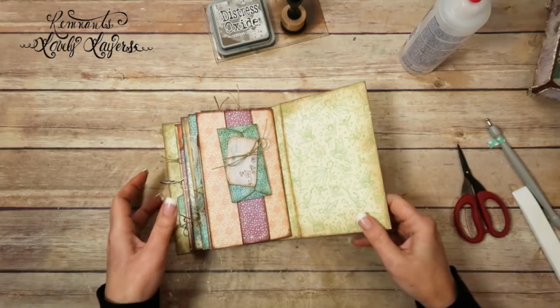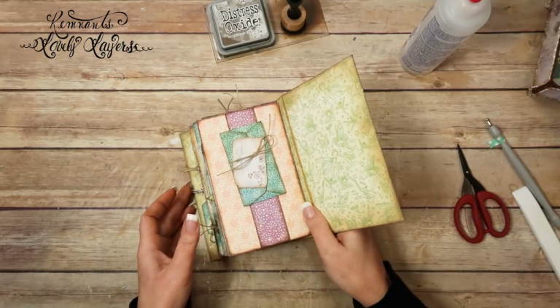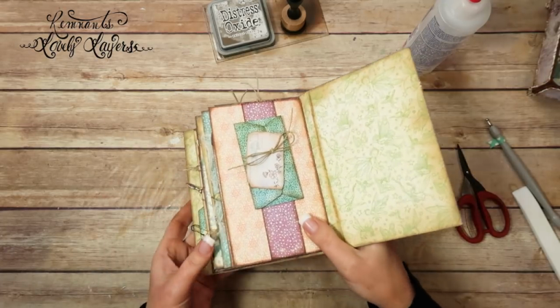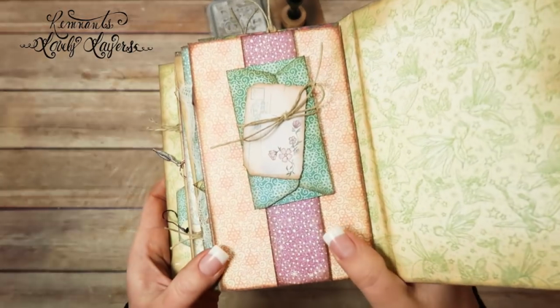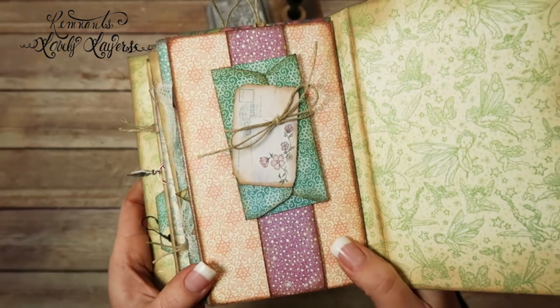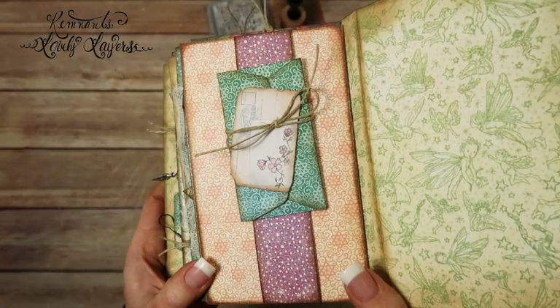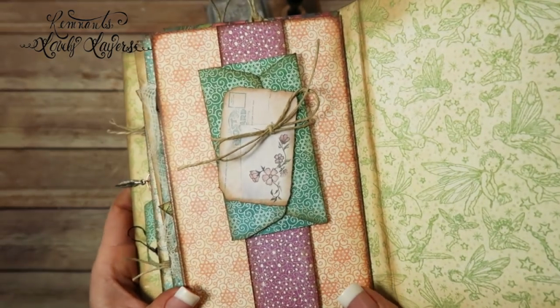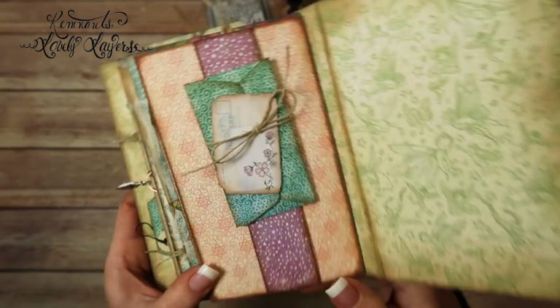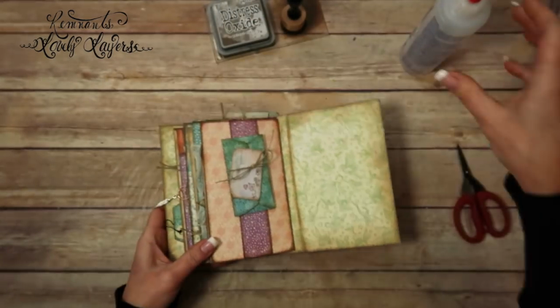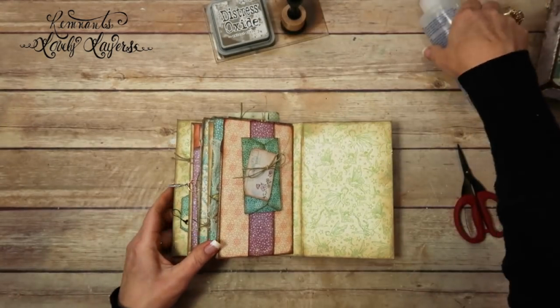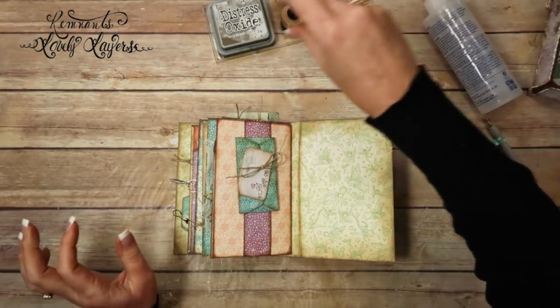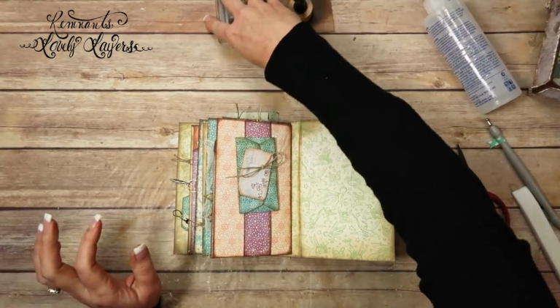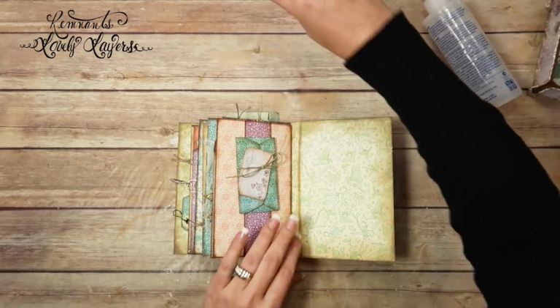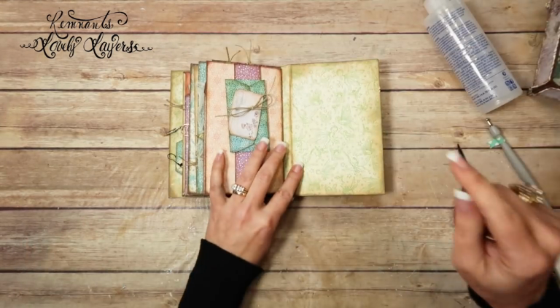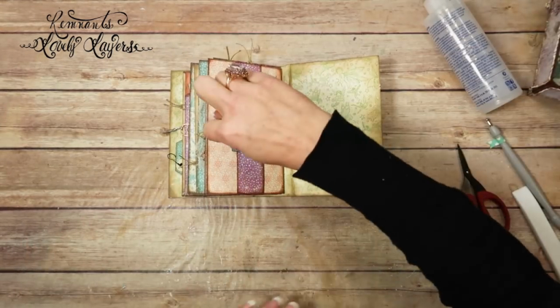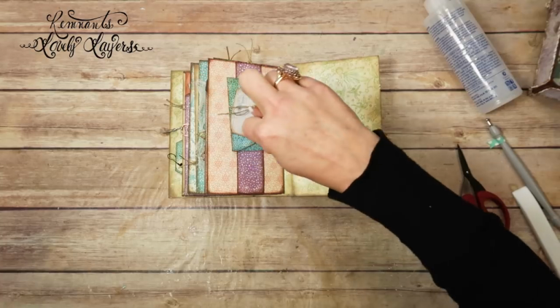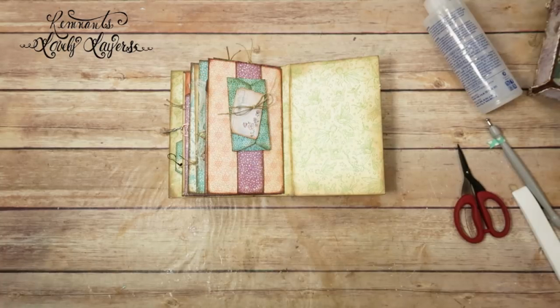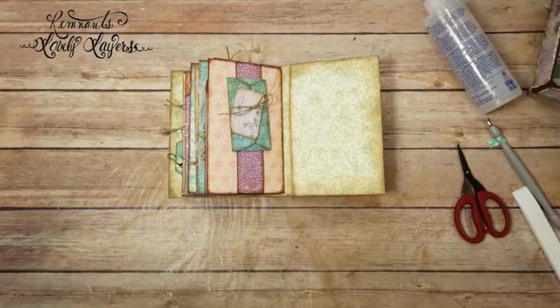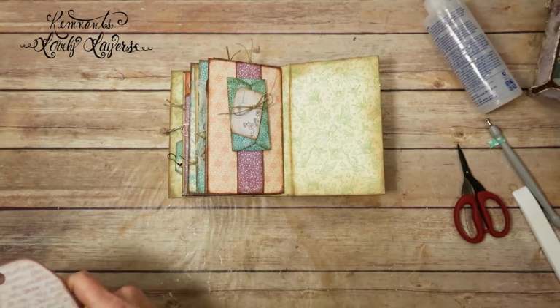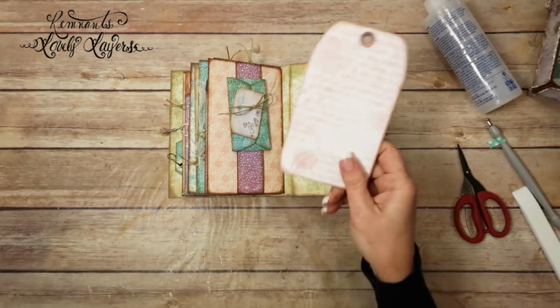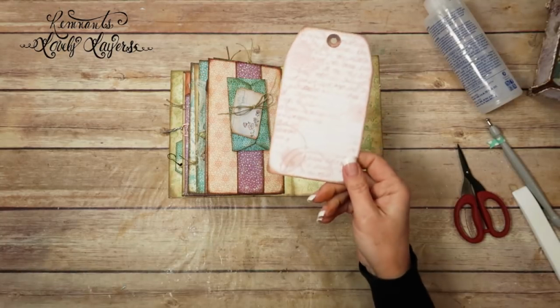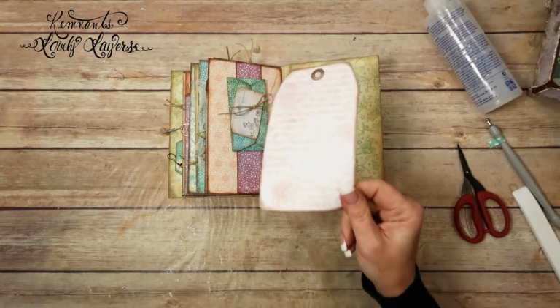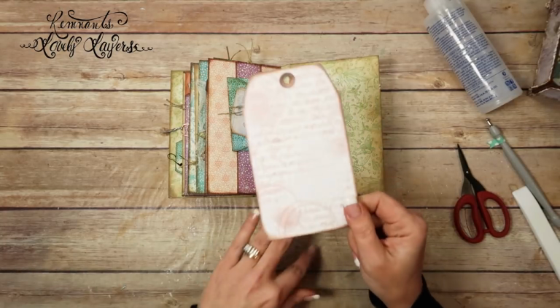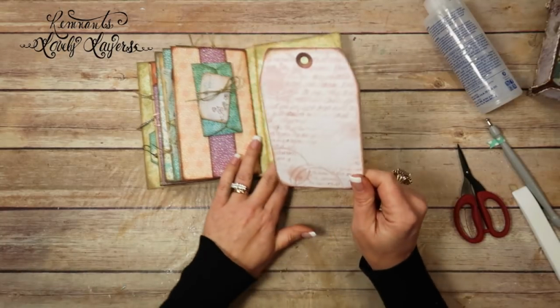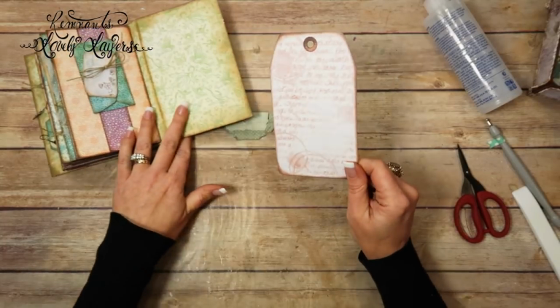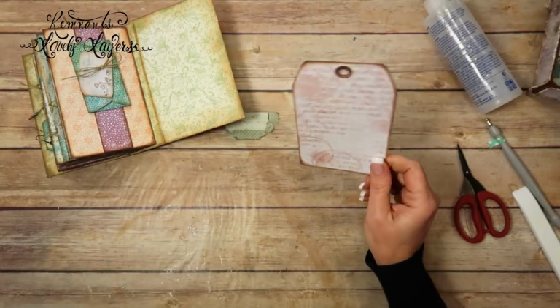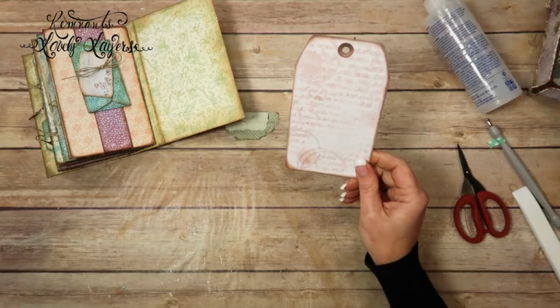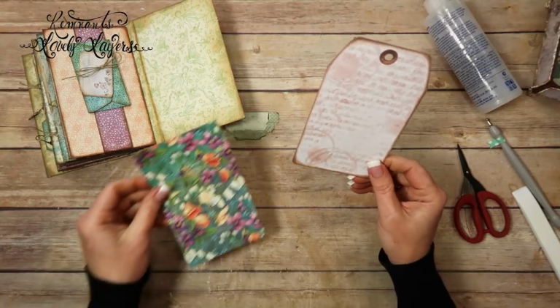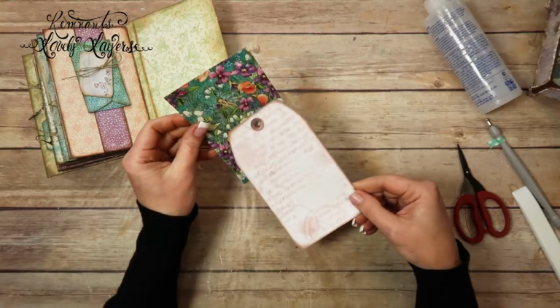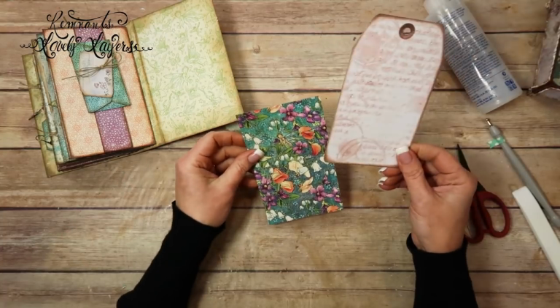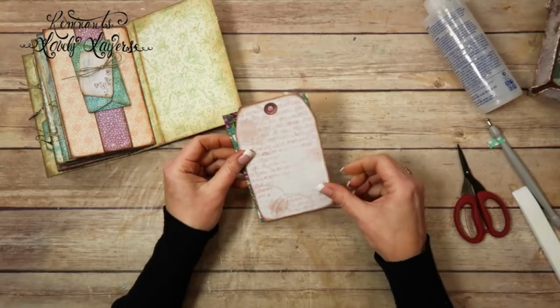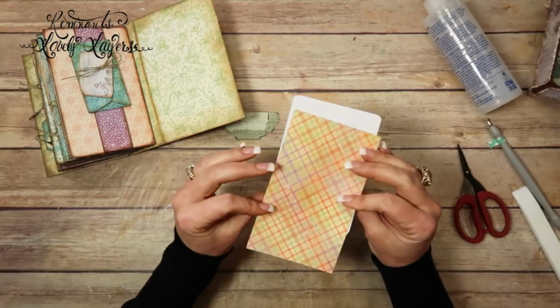Isn't that cute? I think it's adorable. So now I'm going to do an insert. I think I'm going to use one of my build embellishment tag inserts.